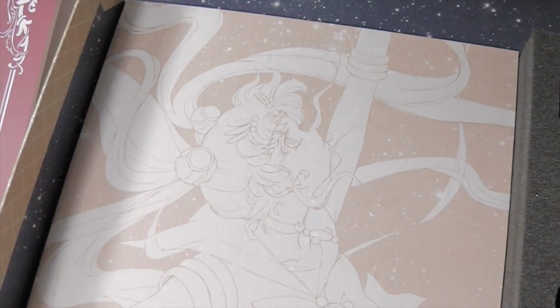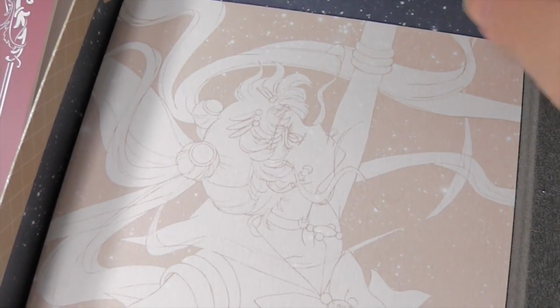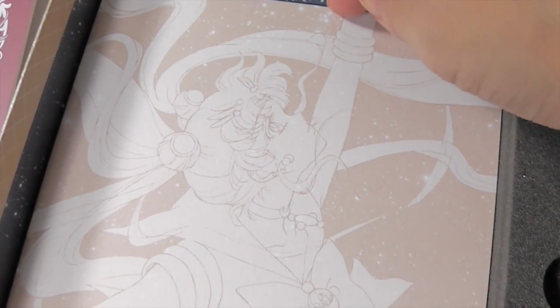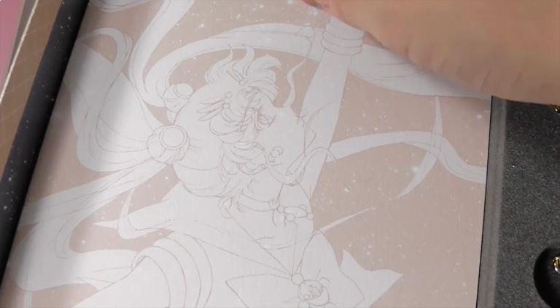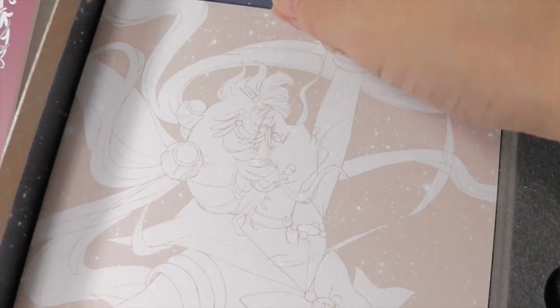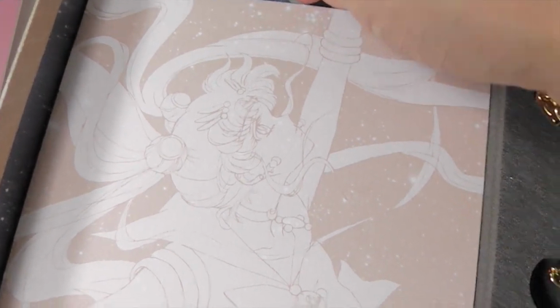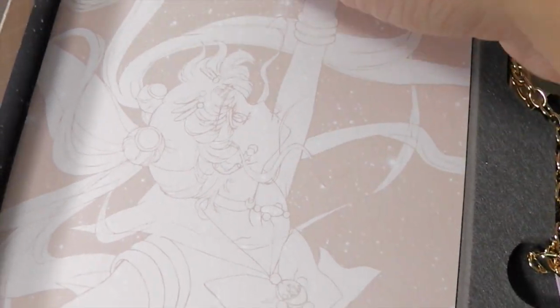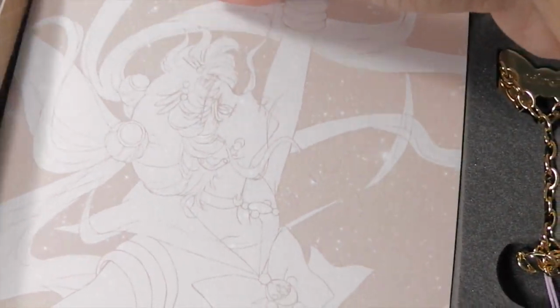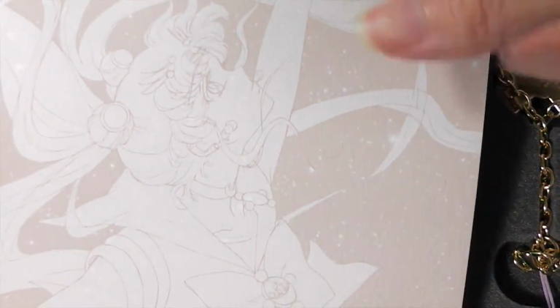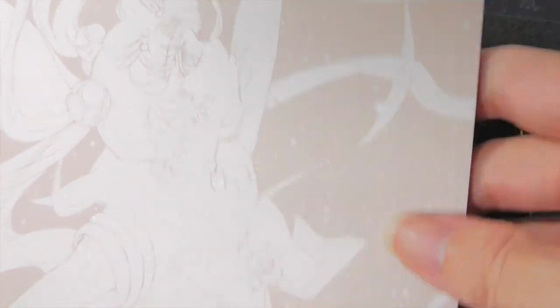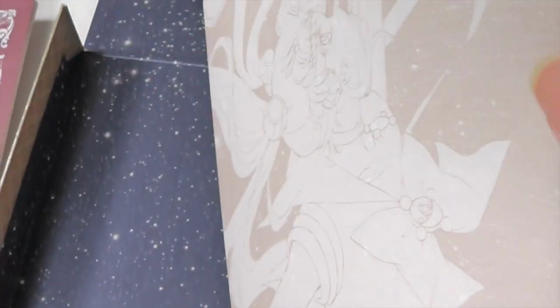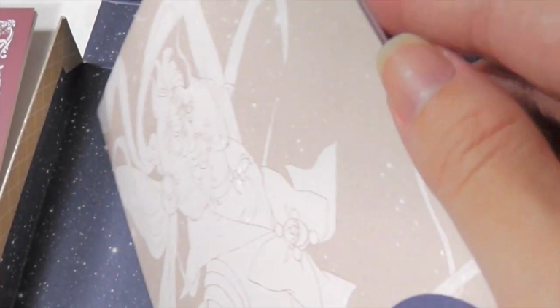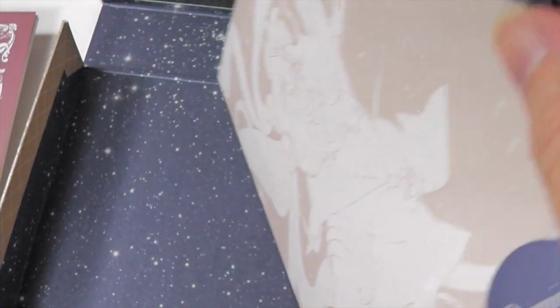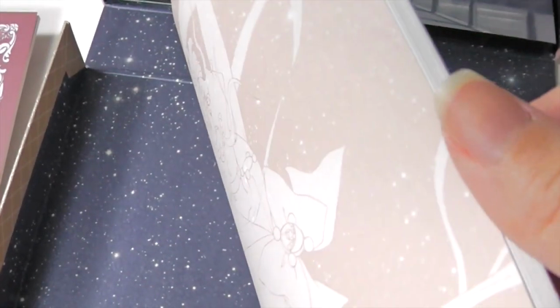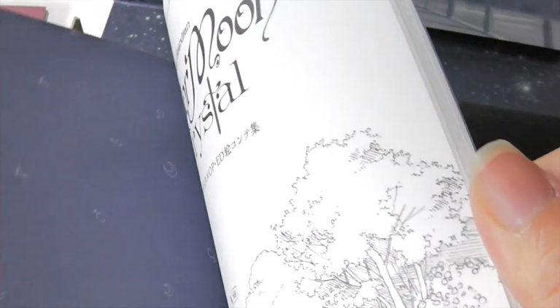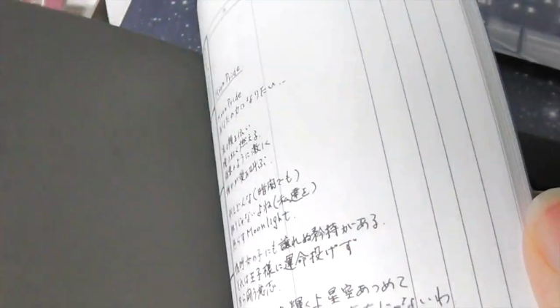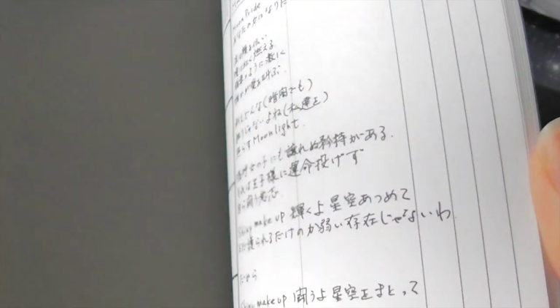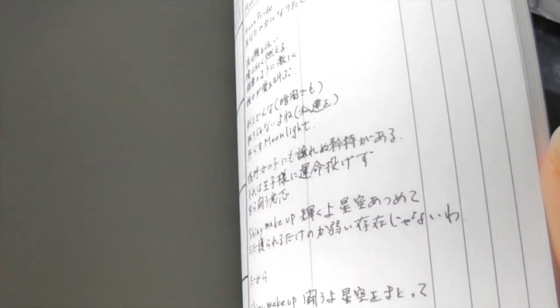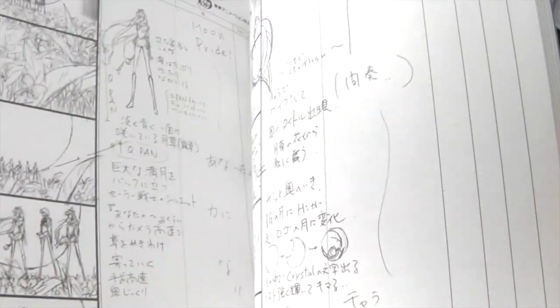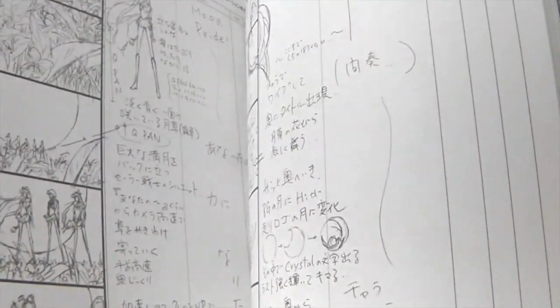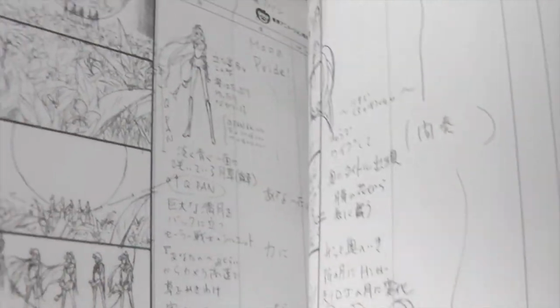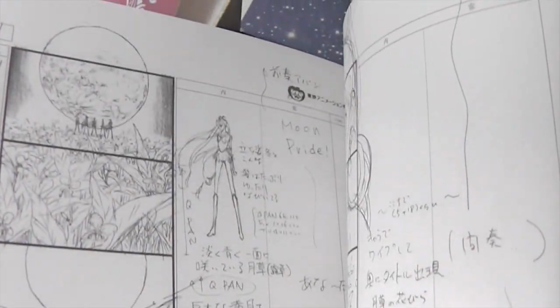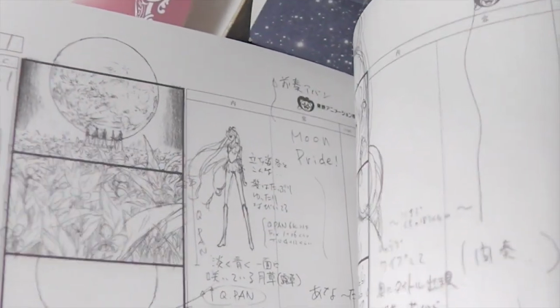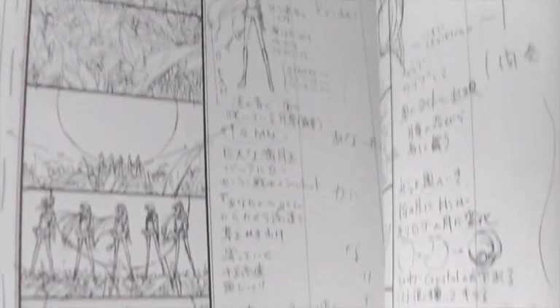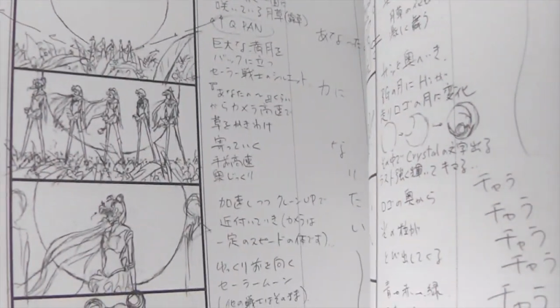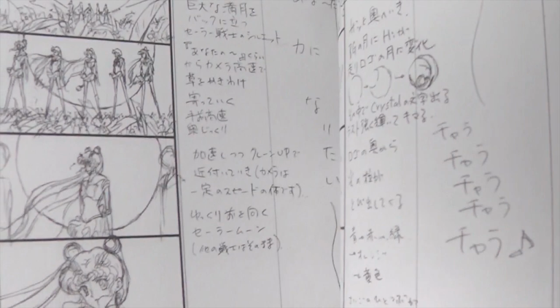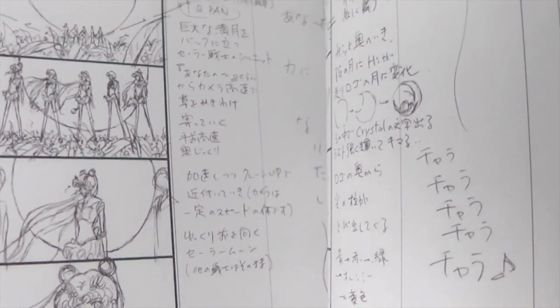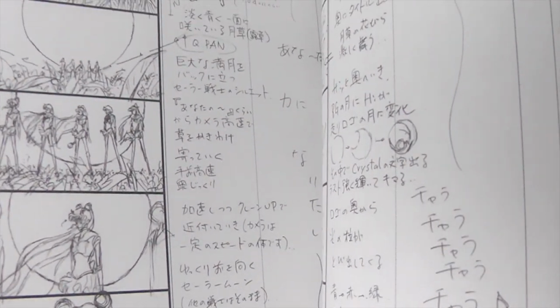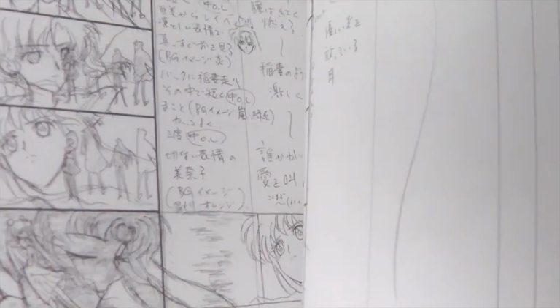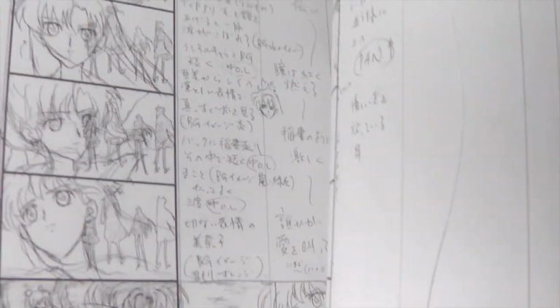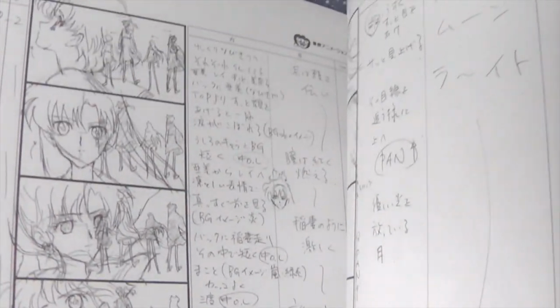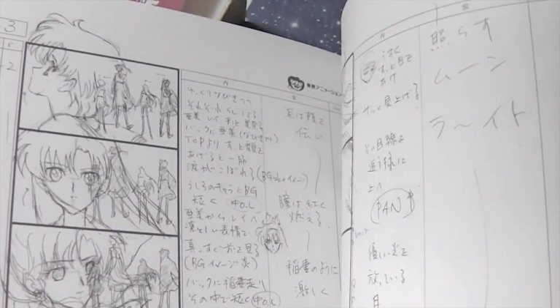The next item is a storyboard for the opening and closing songs. It has a lot of sketches in it along with the lyrics, the timing, and where everything goes. It's a really interesting look.